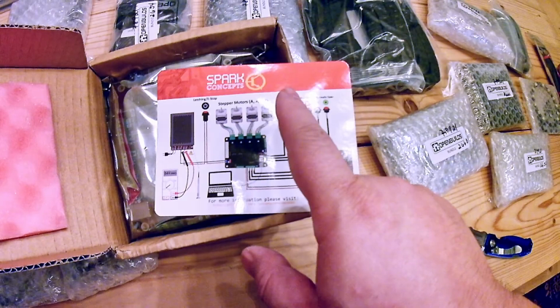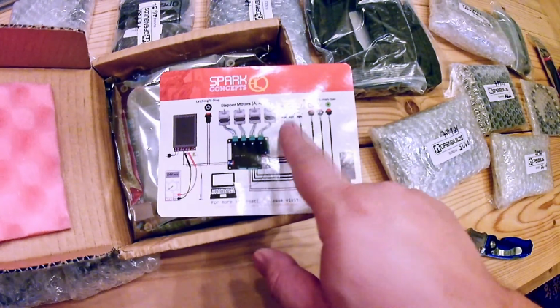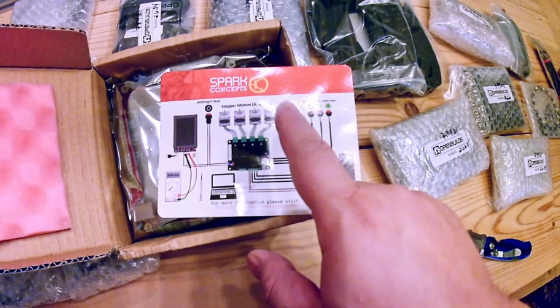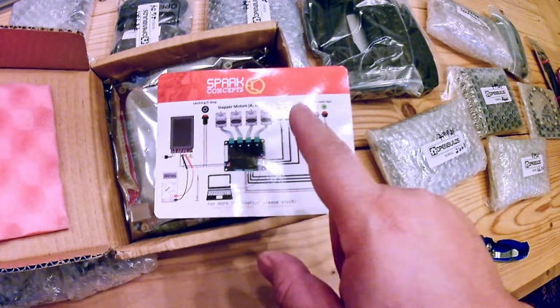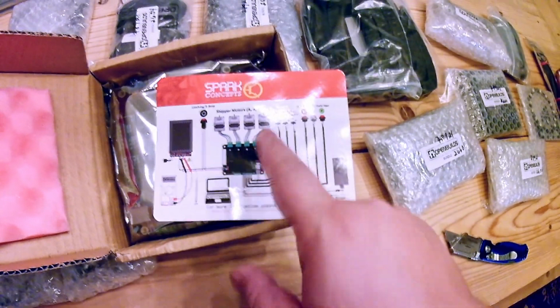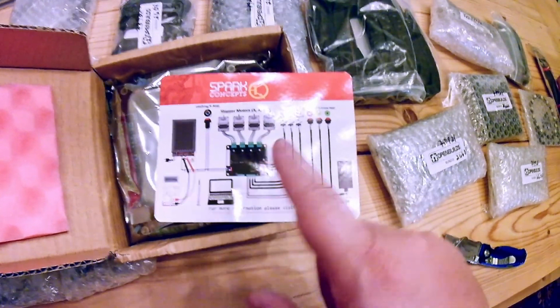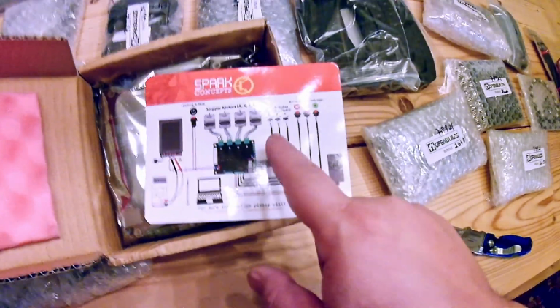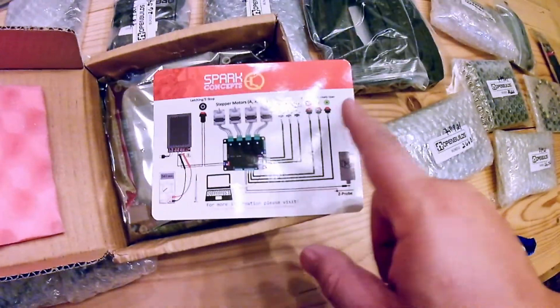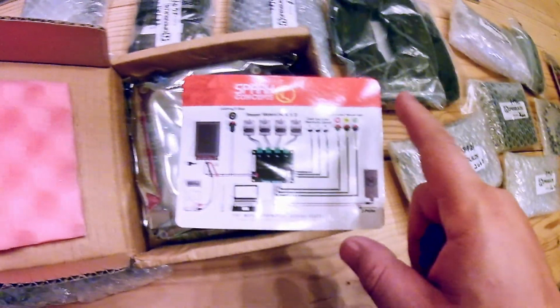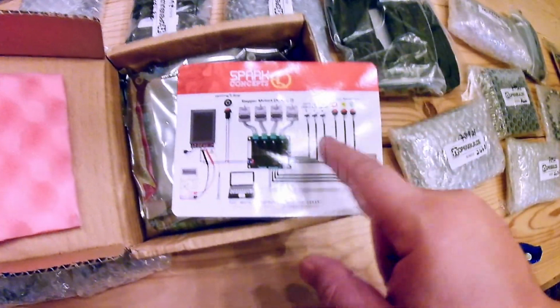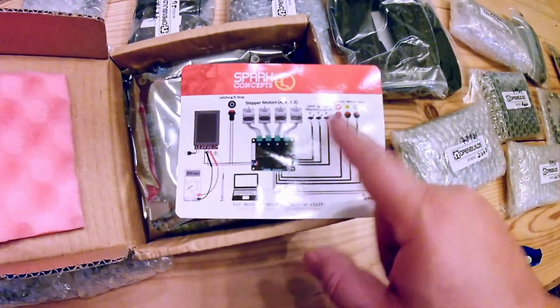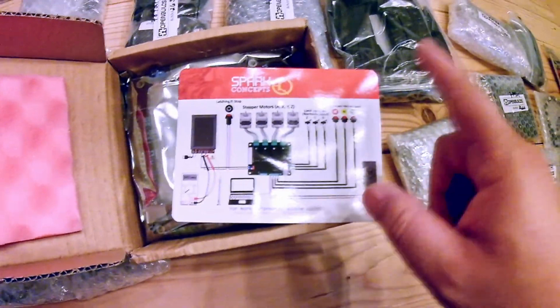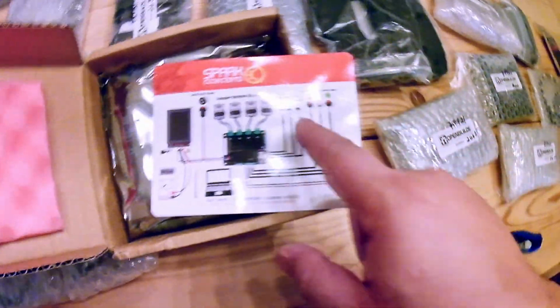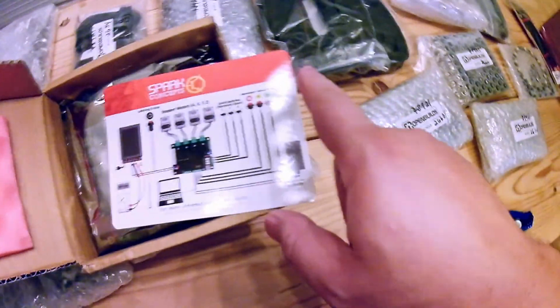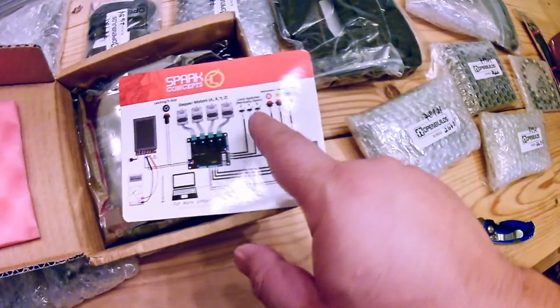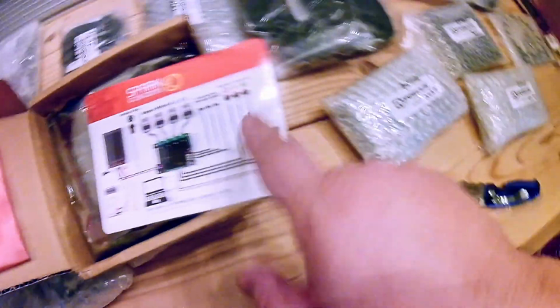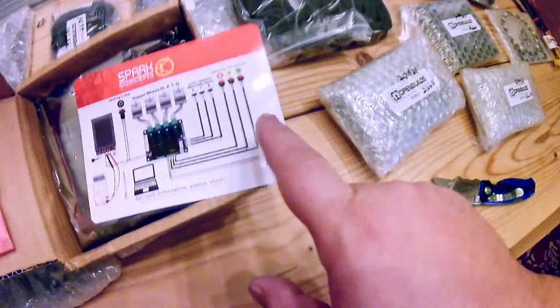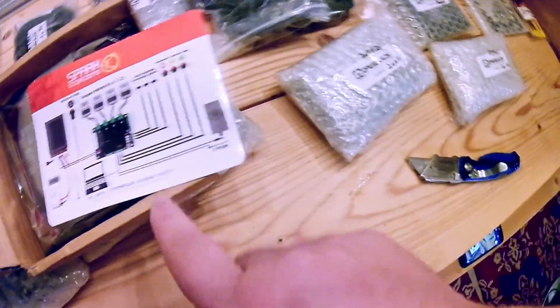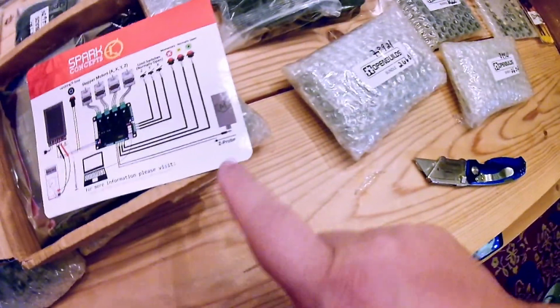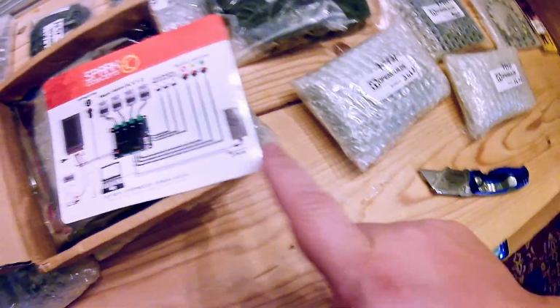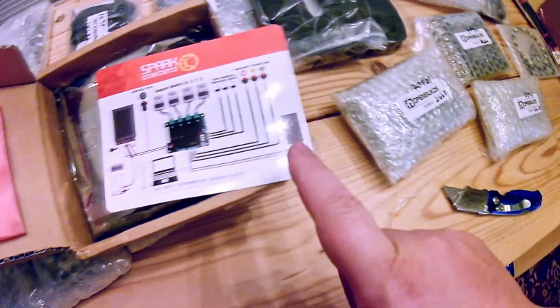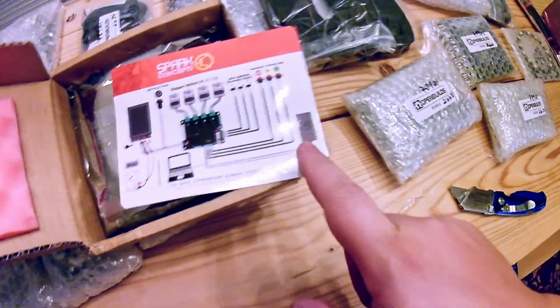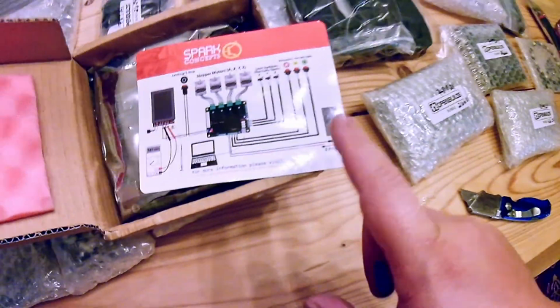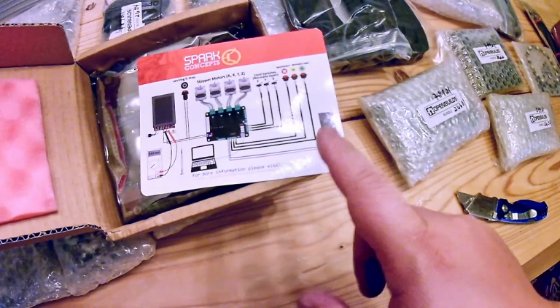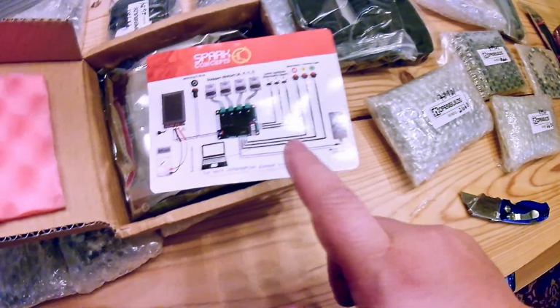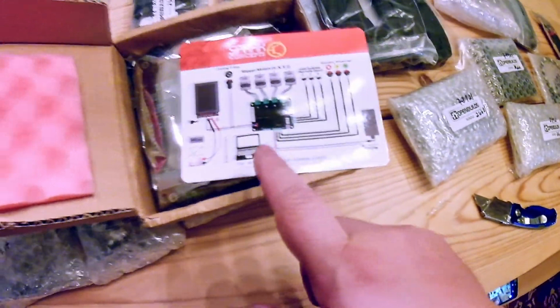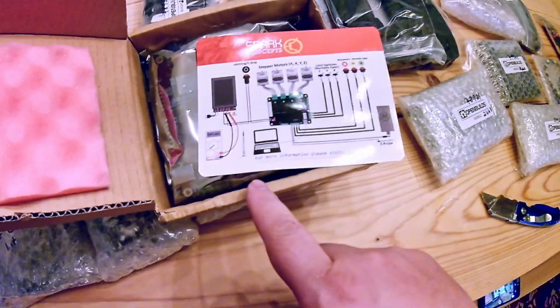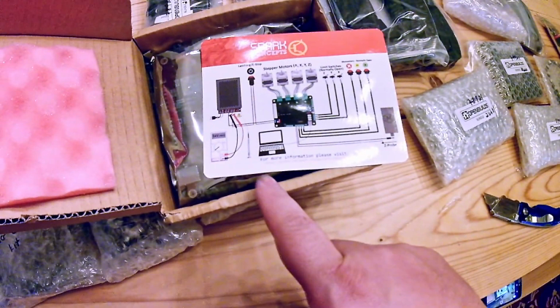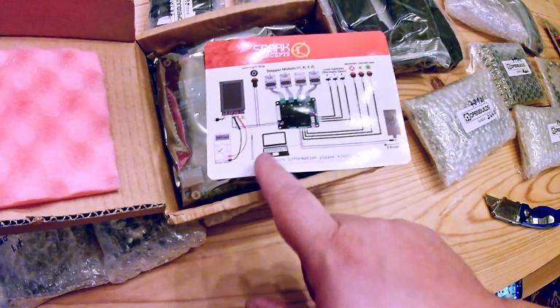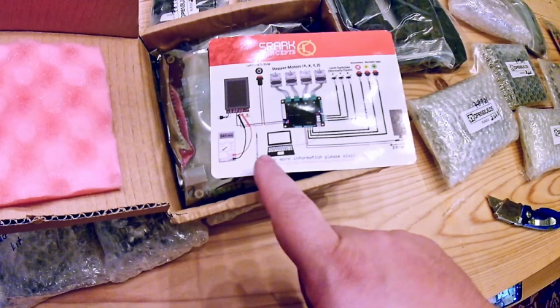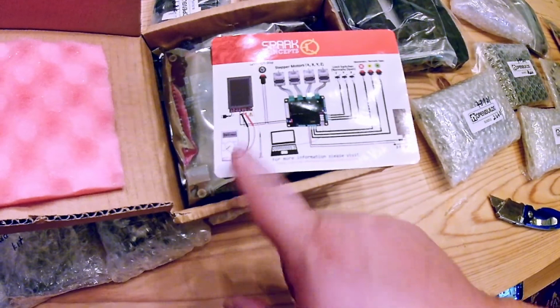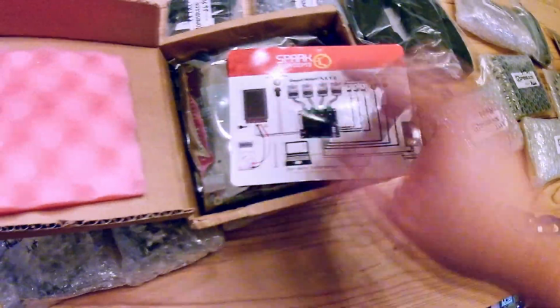Hopefully we'll have enough to set up our limit switches and our start, go, and pause buttons. I think I have a cheap Z probe I bought off Amazon, so we'll get to that when we get to that.